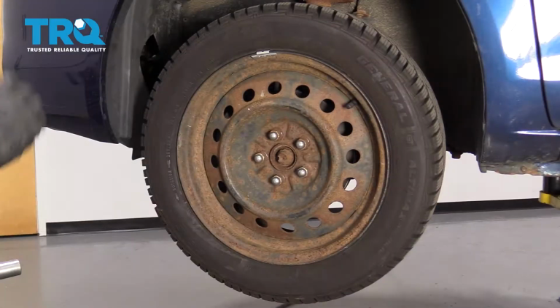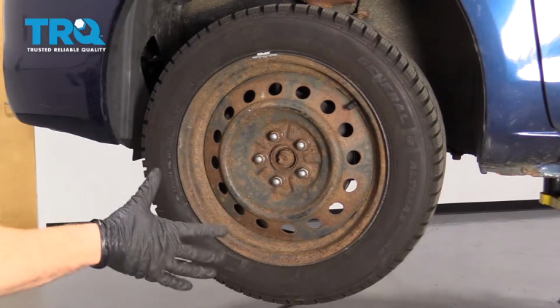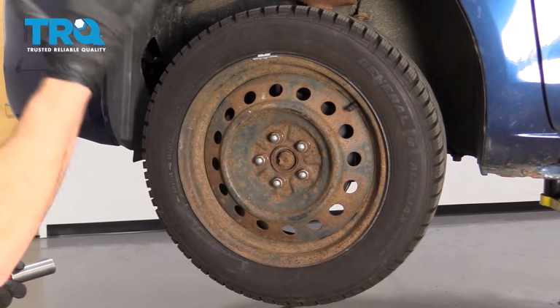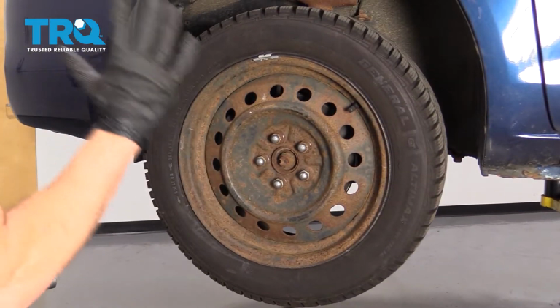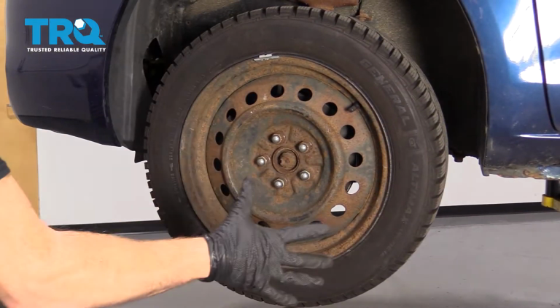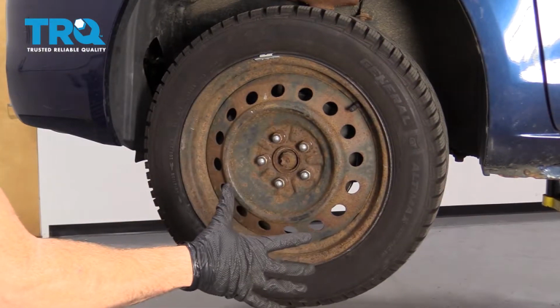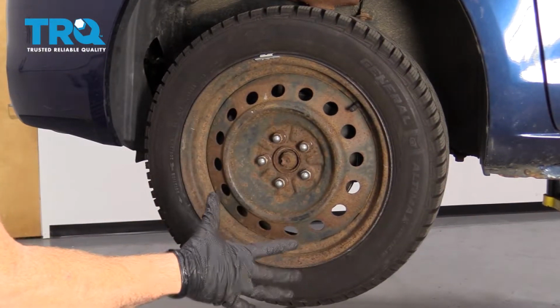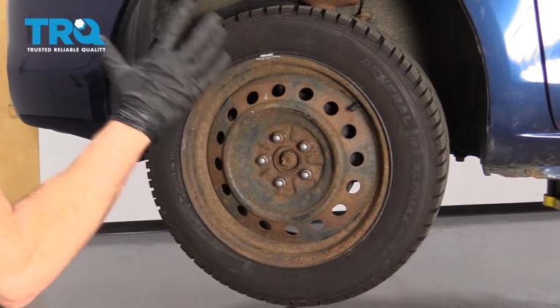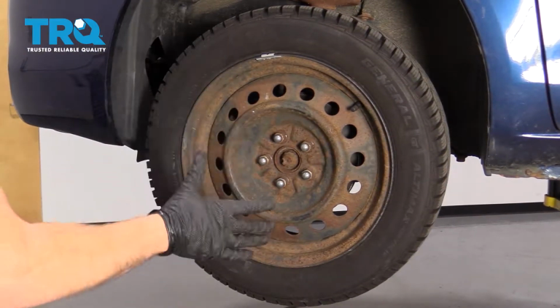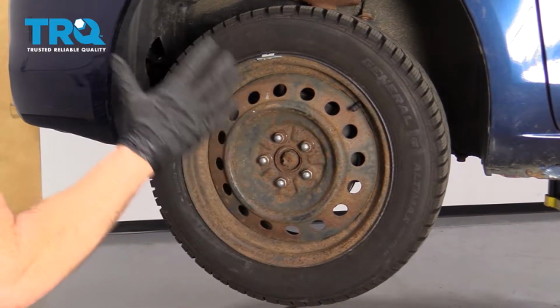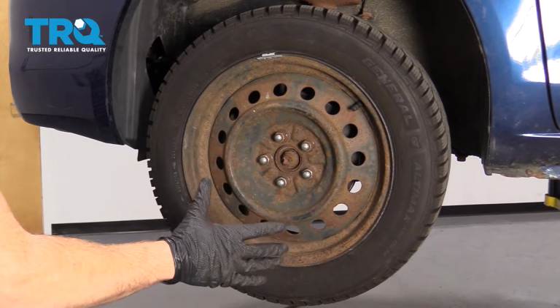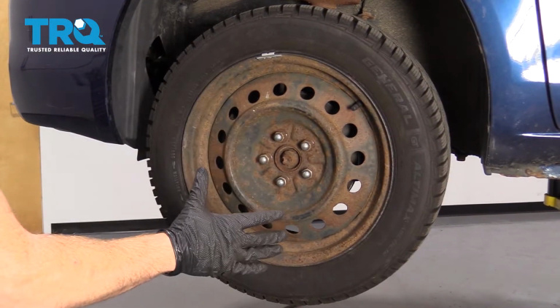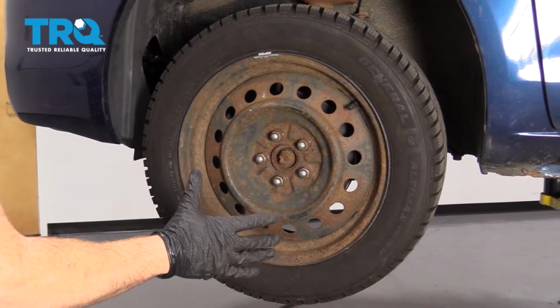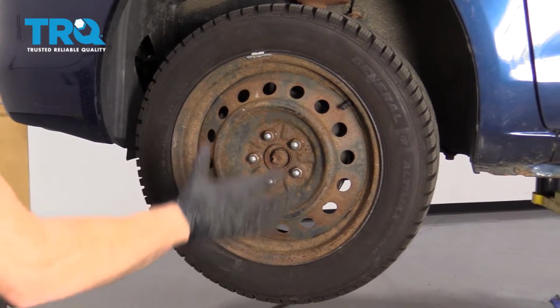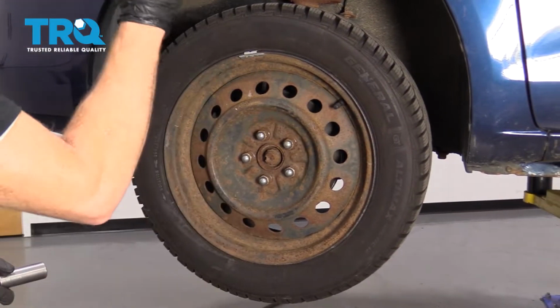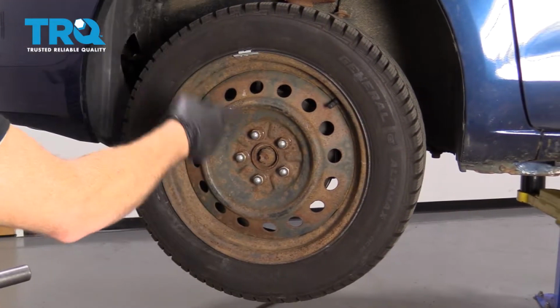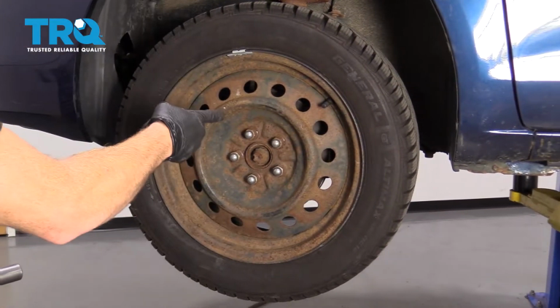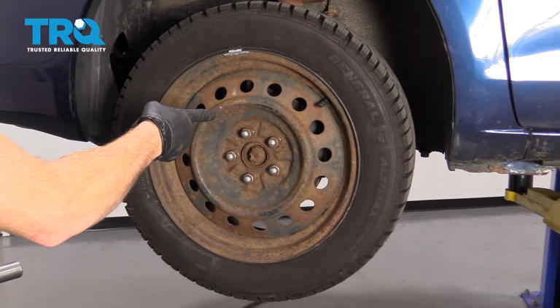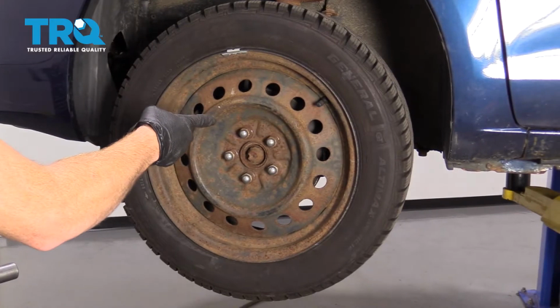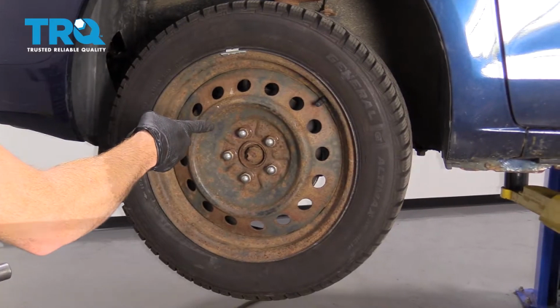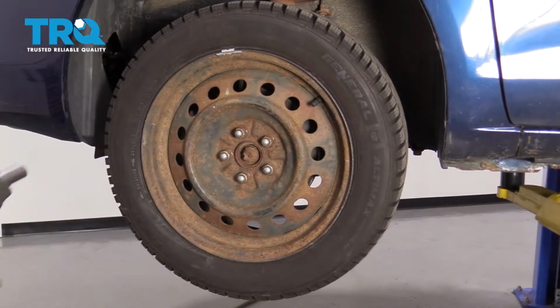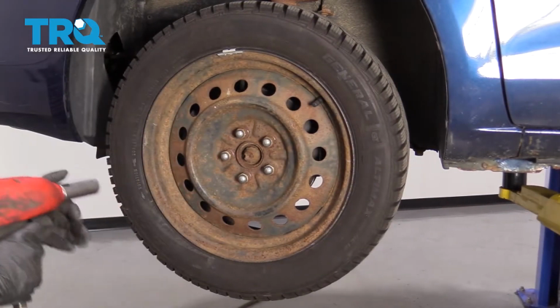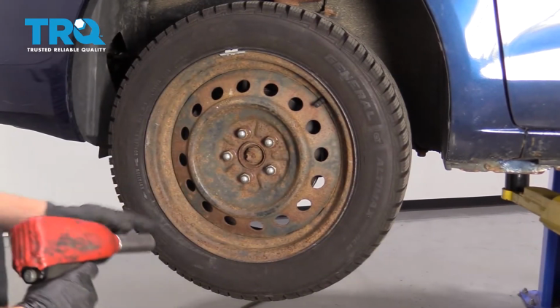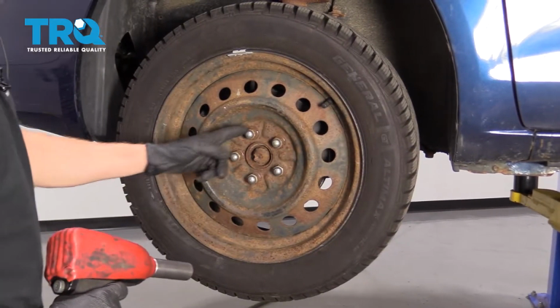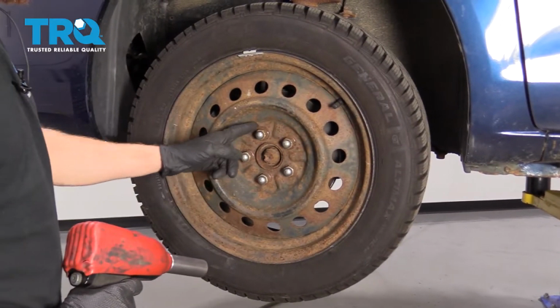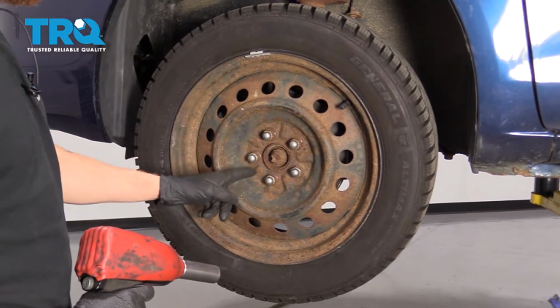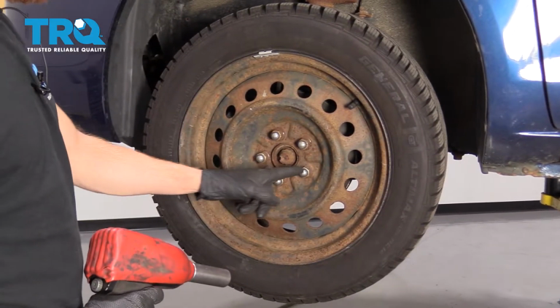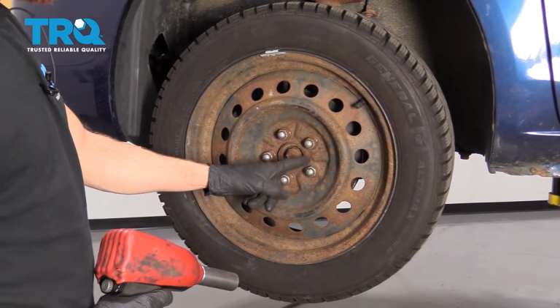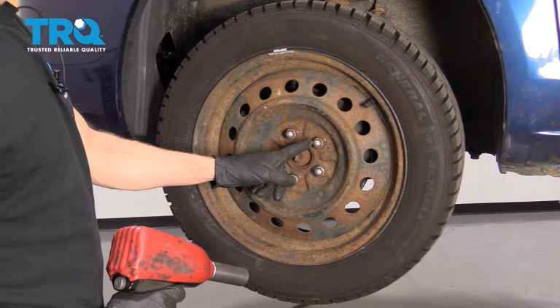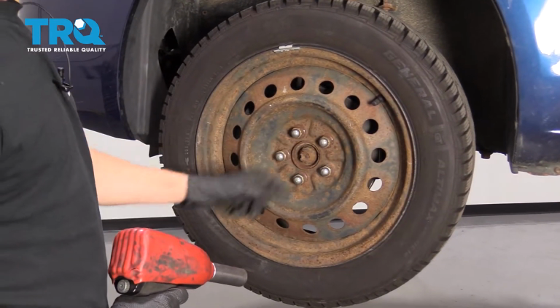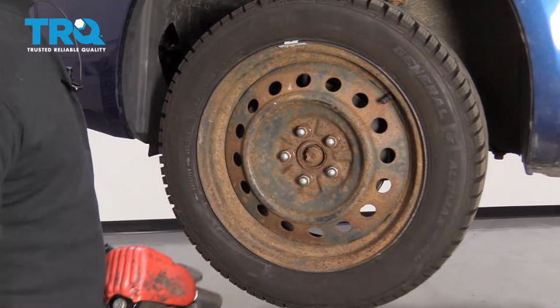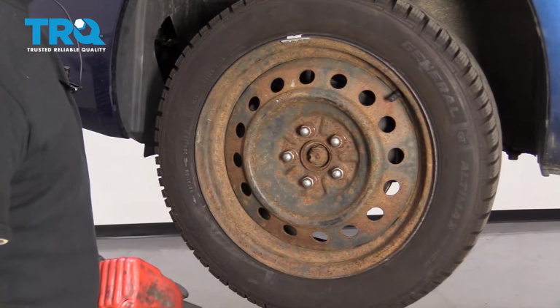Okay, friends, one of the first things we need to do is safely raise and support the vehicle with a suspension hanging. Once we've done that, we're going to remove our five 21-millimeter lug nuts.